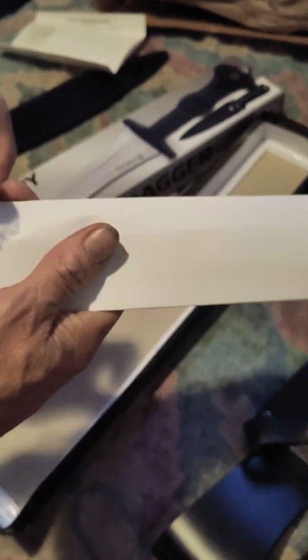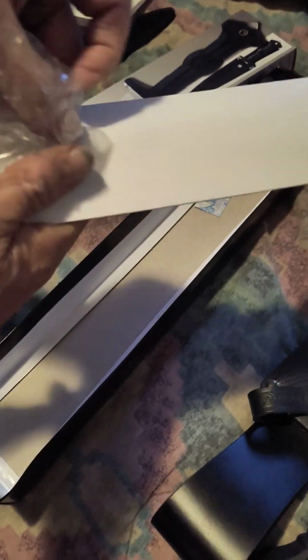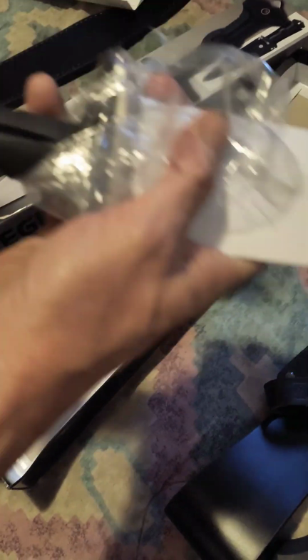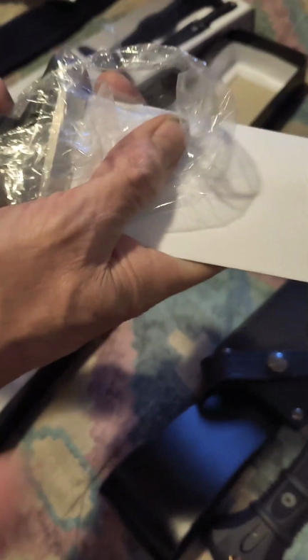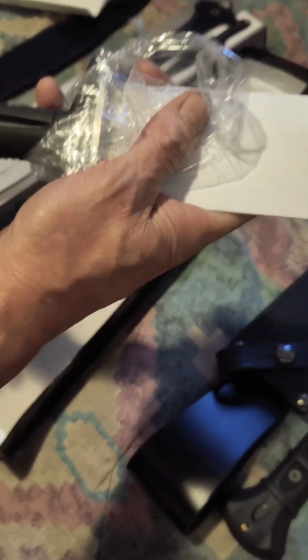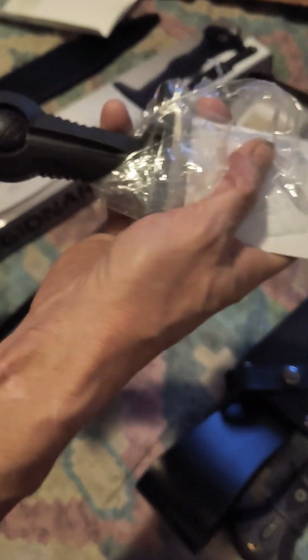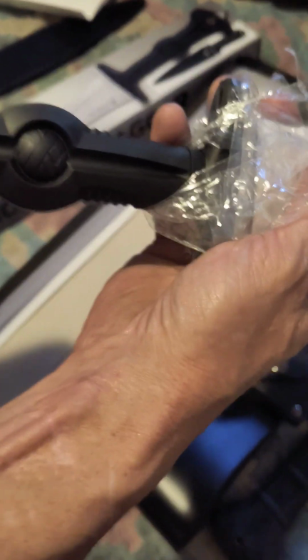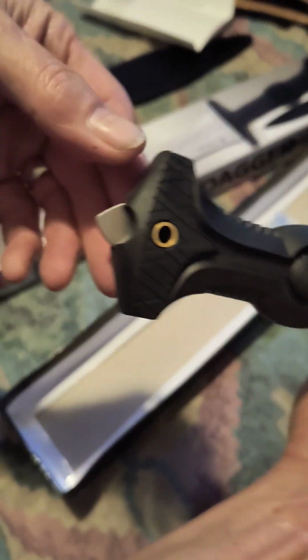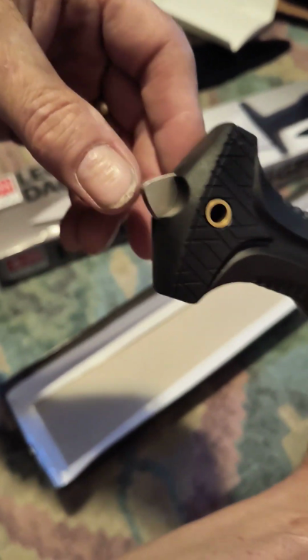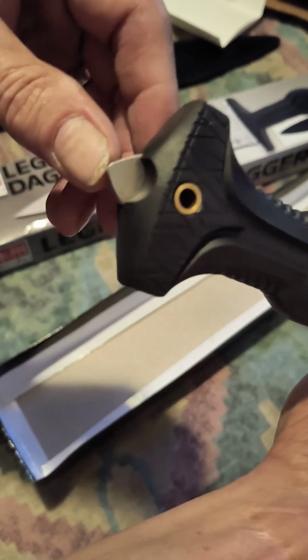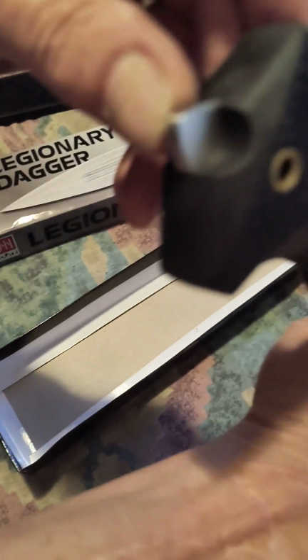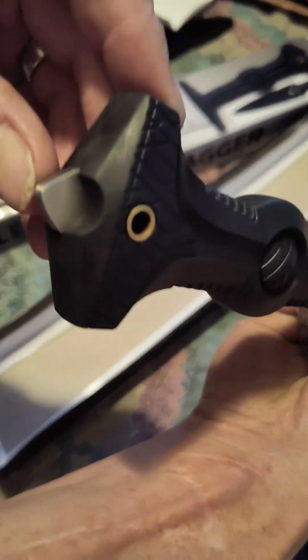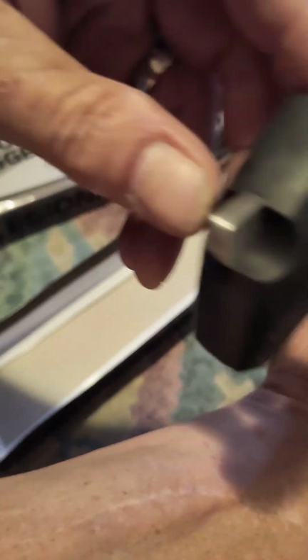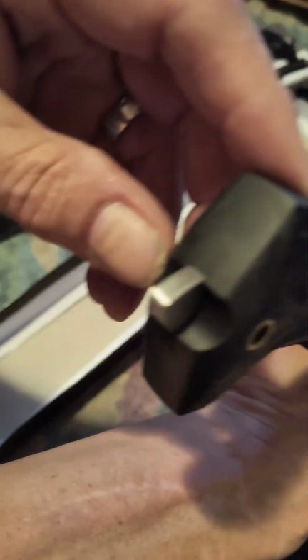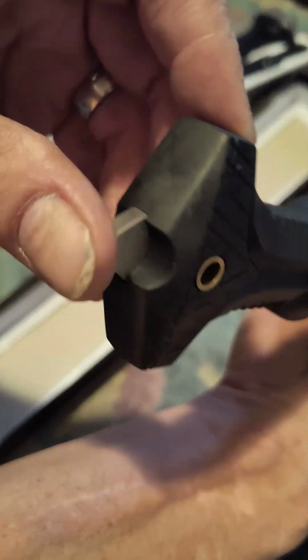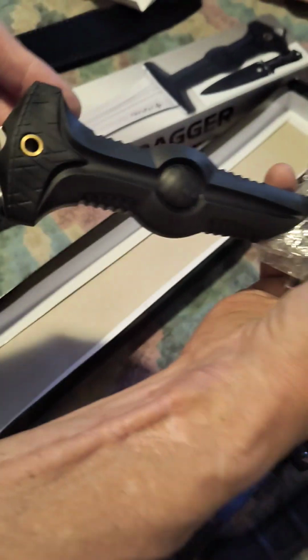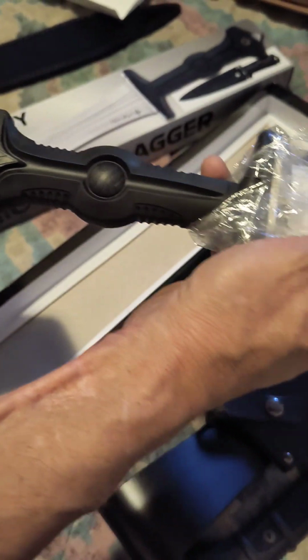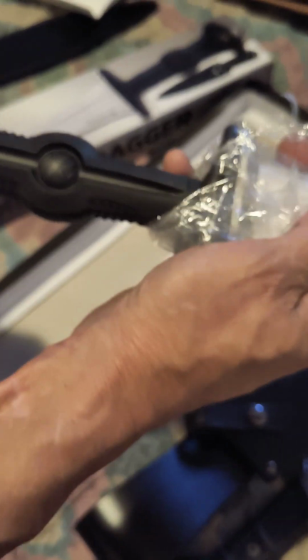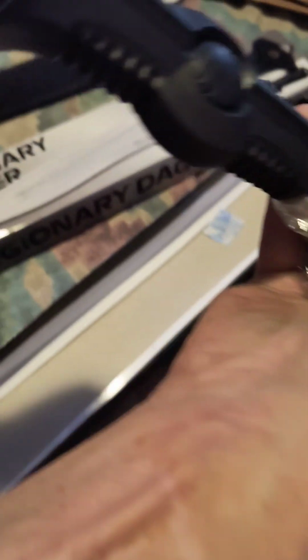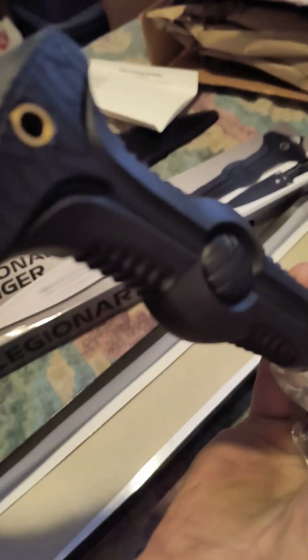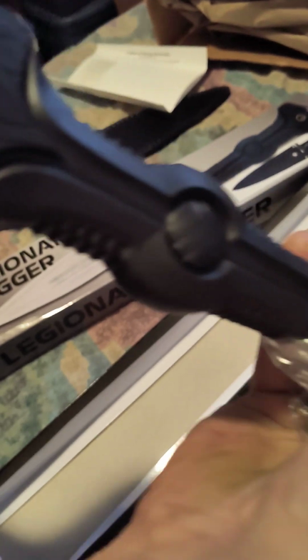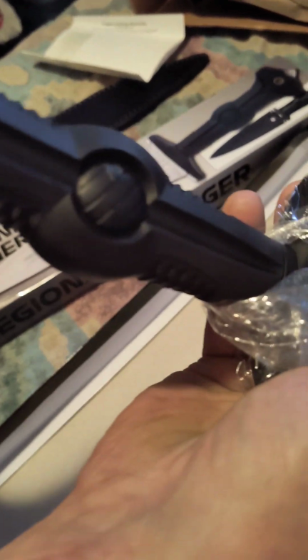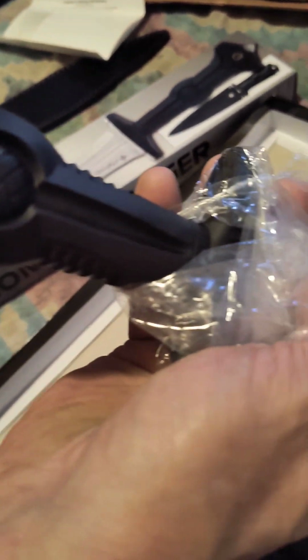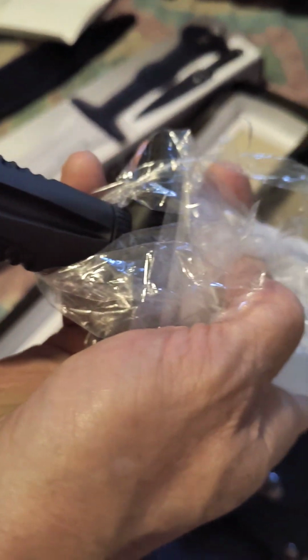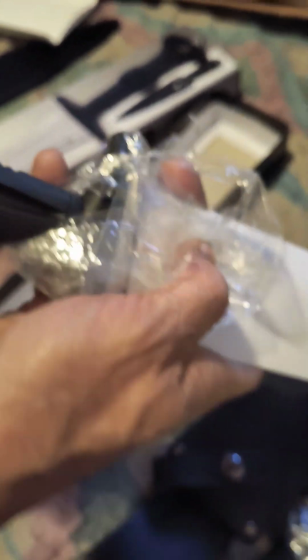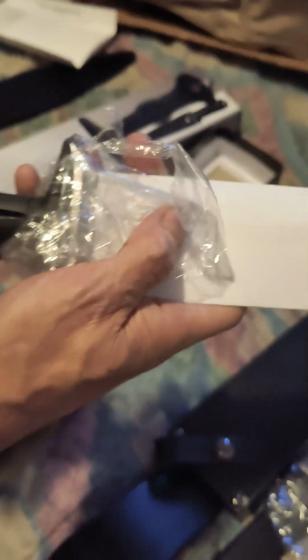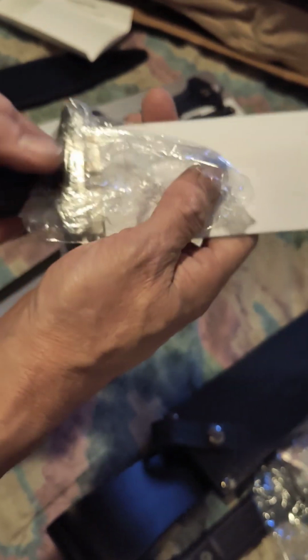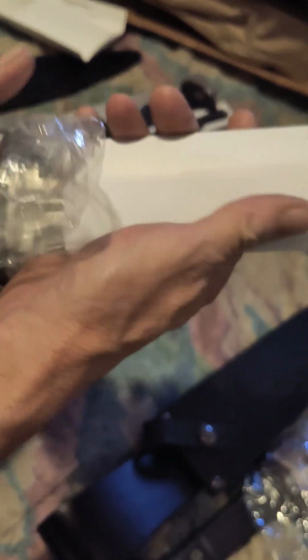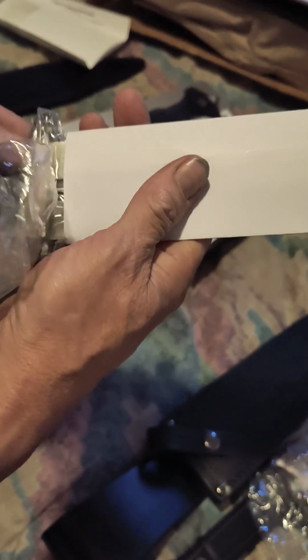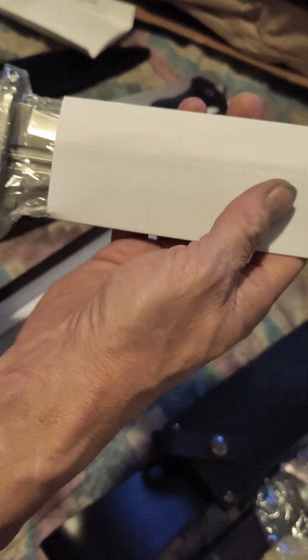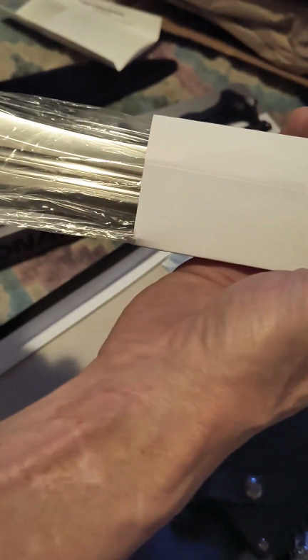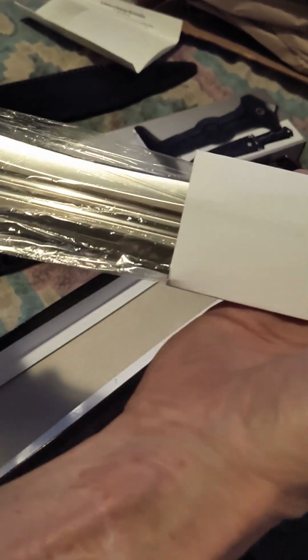Nice and slow when you take that off. Okay, there's a — holy crap, that thing could hurt you. I actually think that's part of the — okay, okay, well take this off.